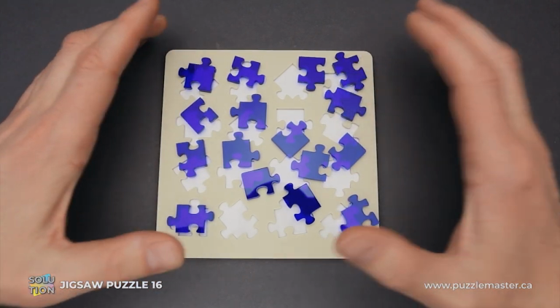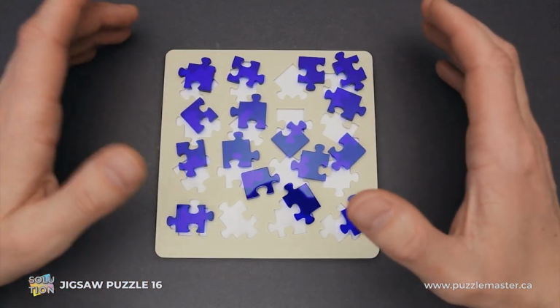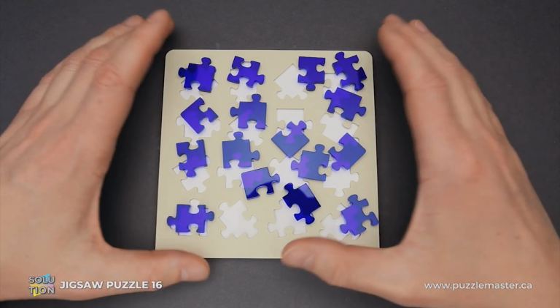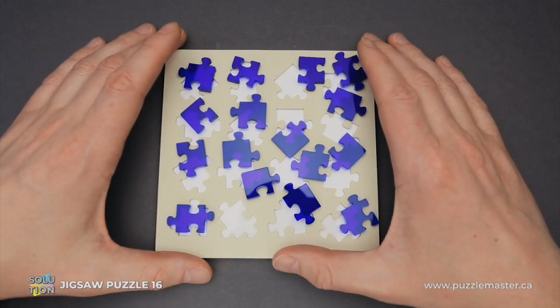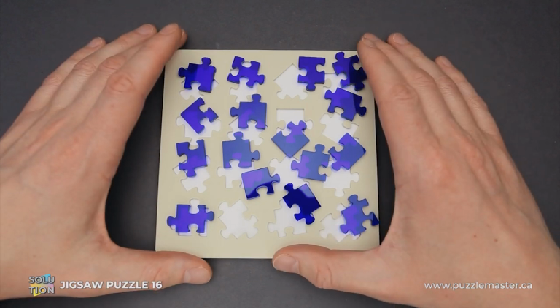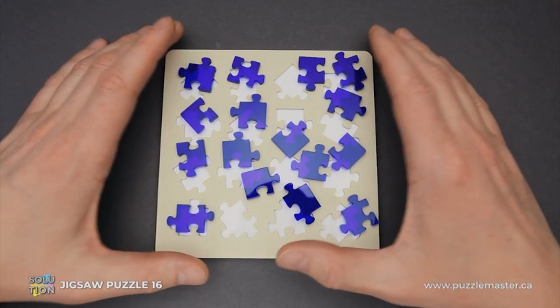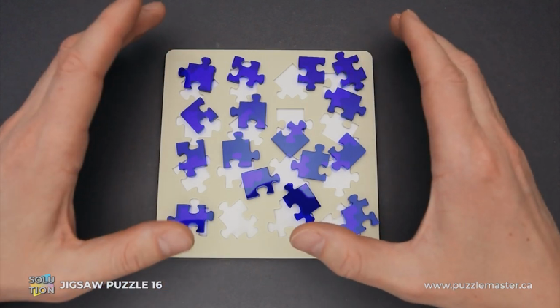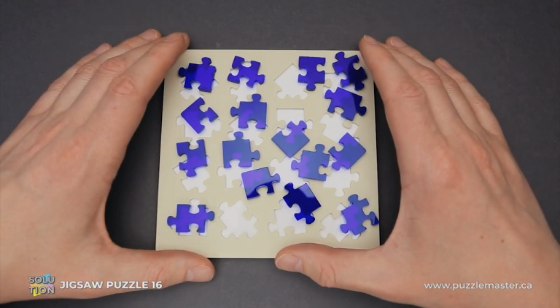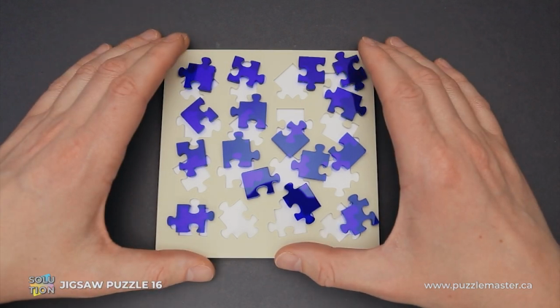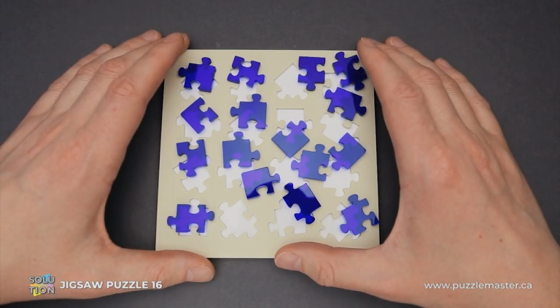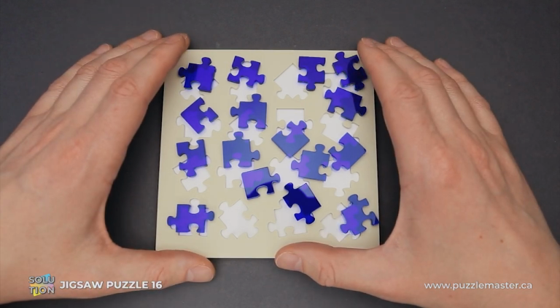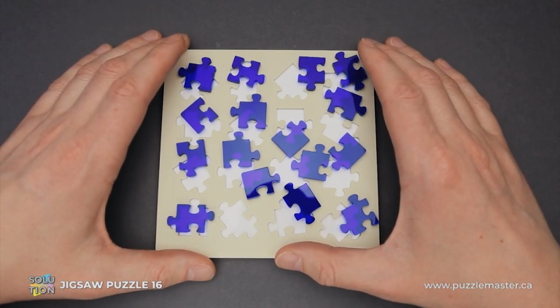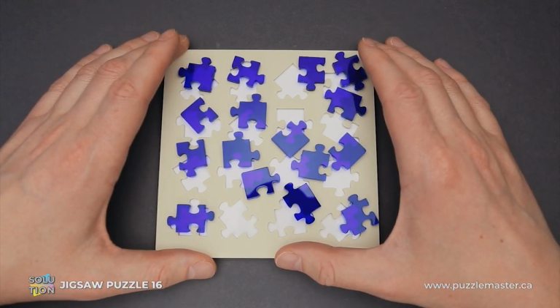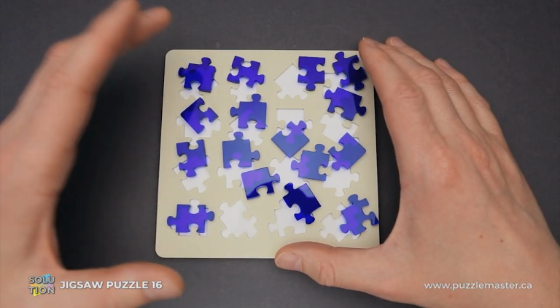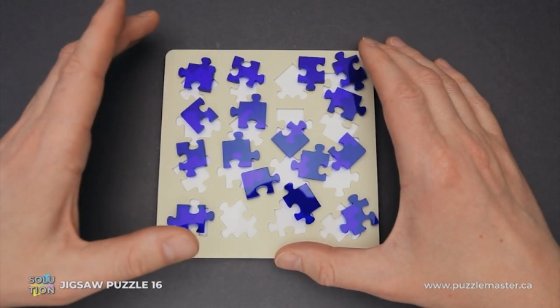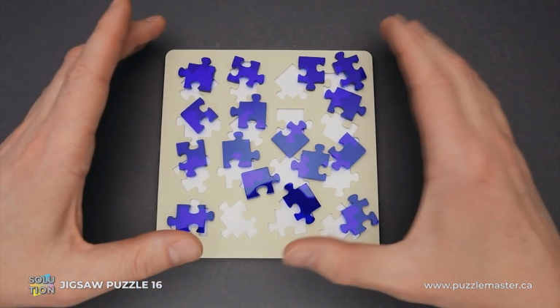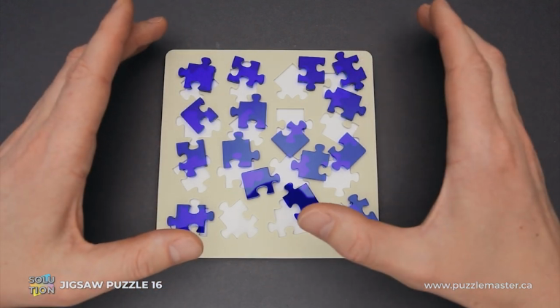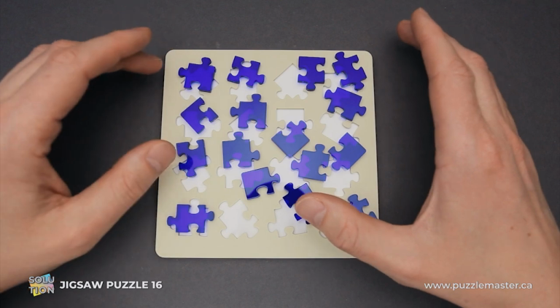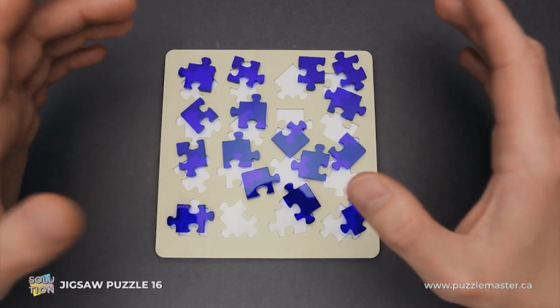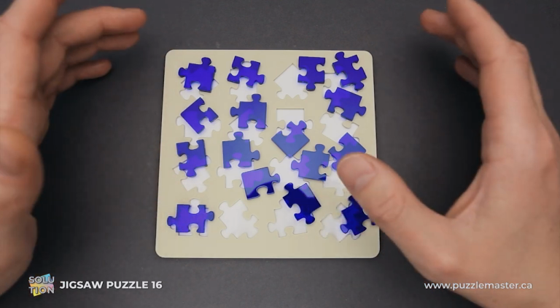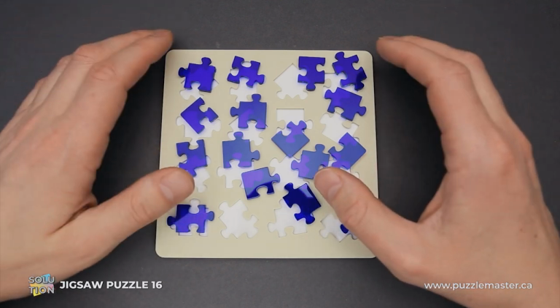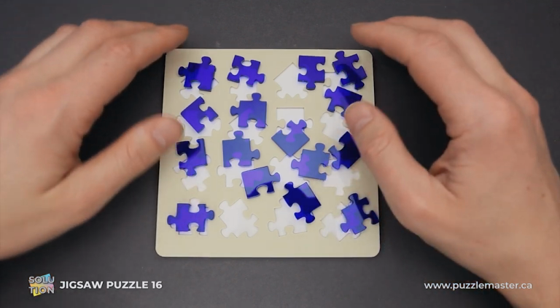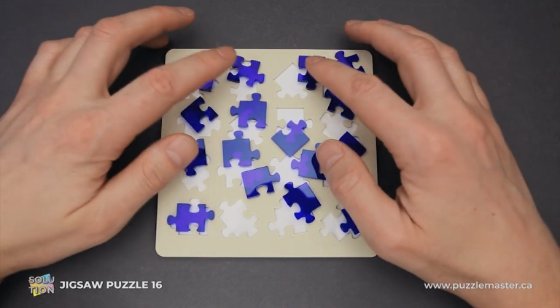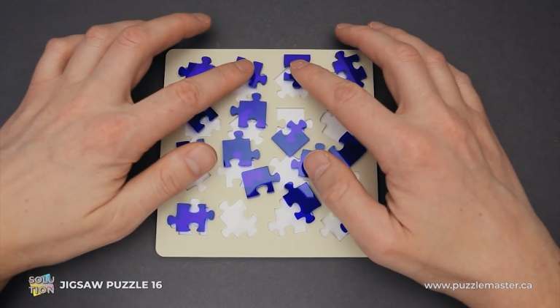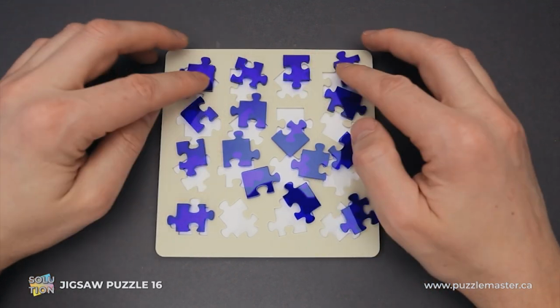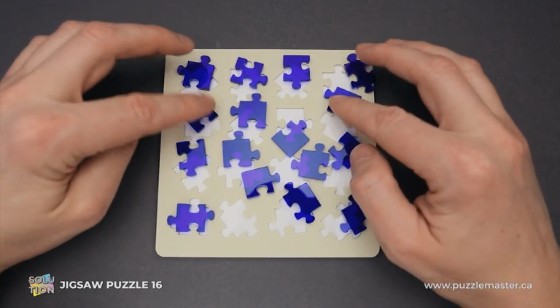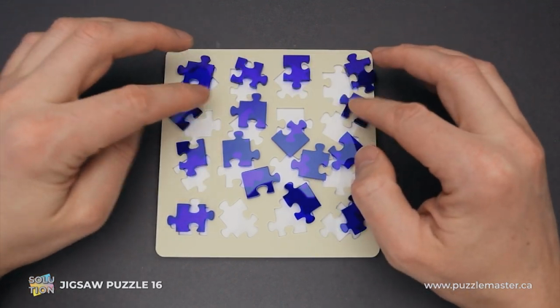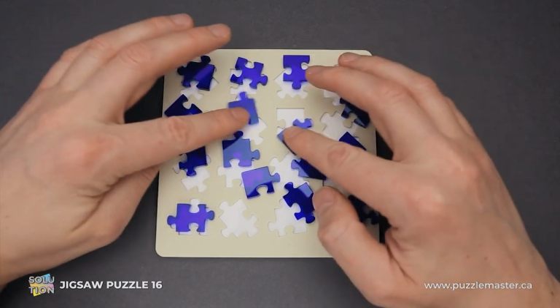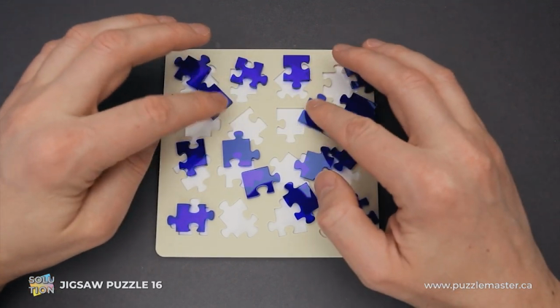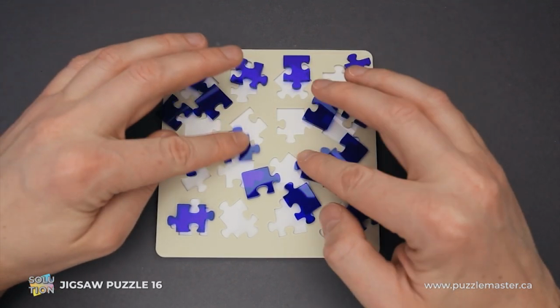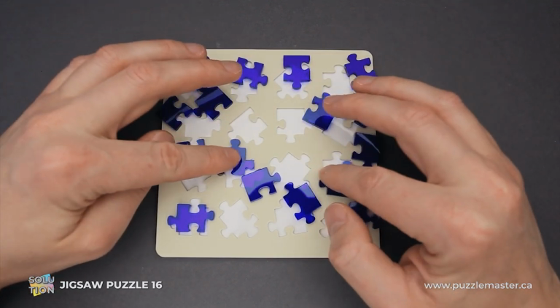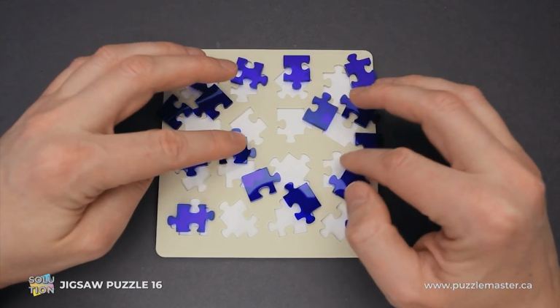The difficulty level of this puzzle is 8 out of 10 on Puzzle Master's difficulty scale that runs from 5 to 10. The objective of the puzzle is to fit all 16 pieces into the tray.